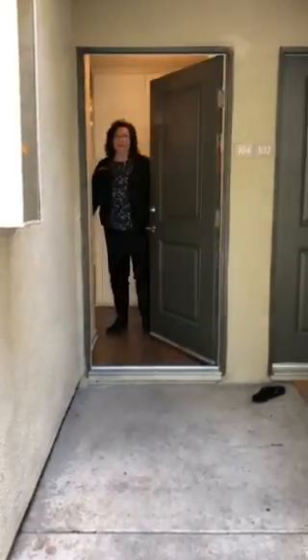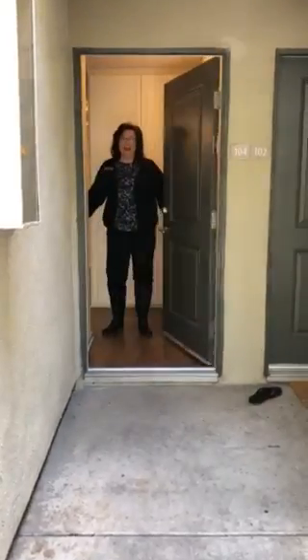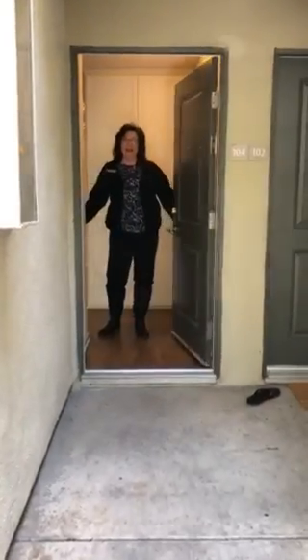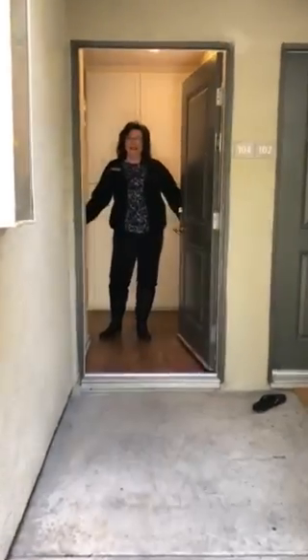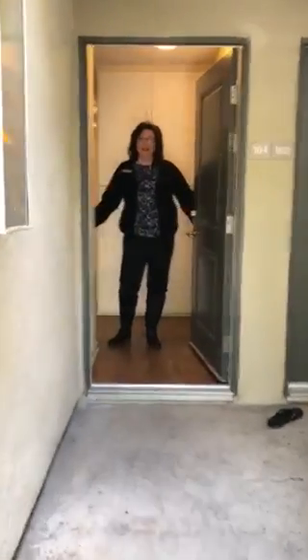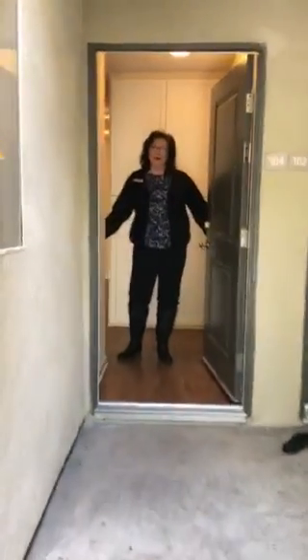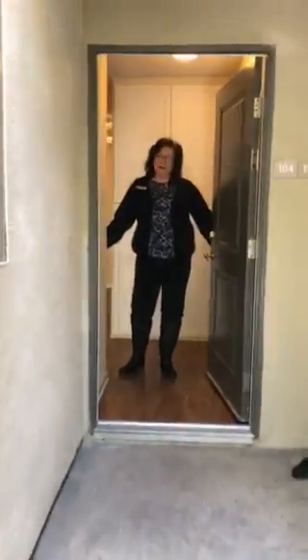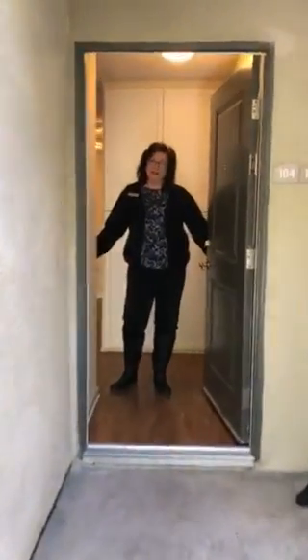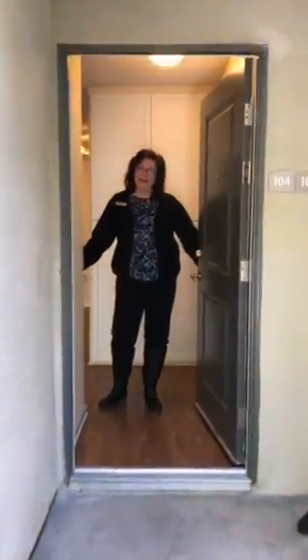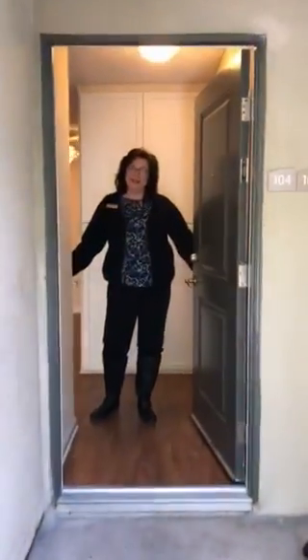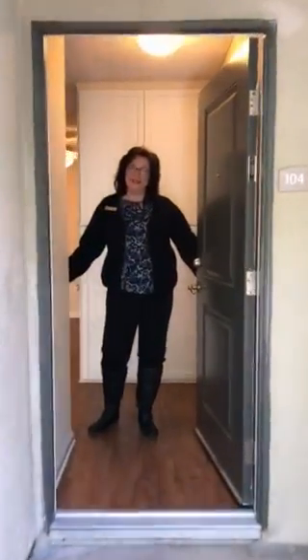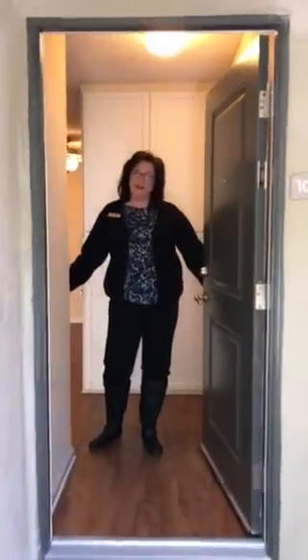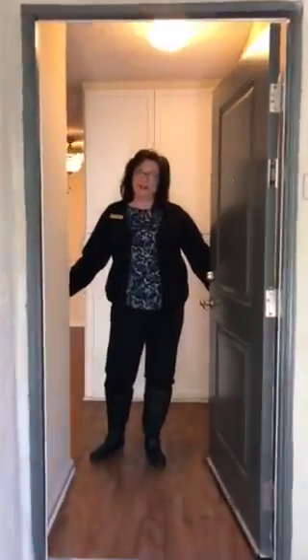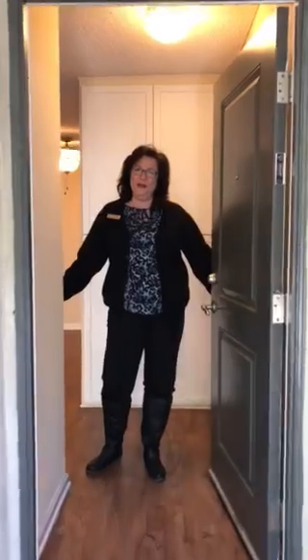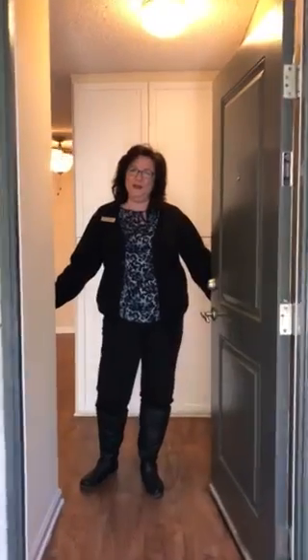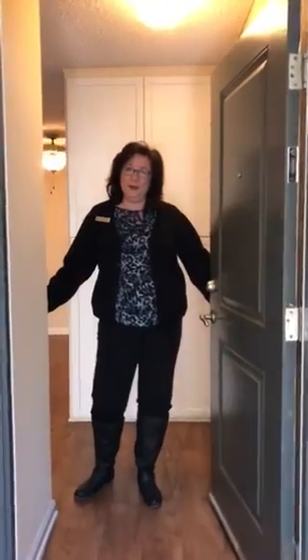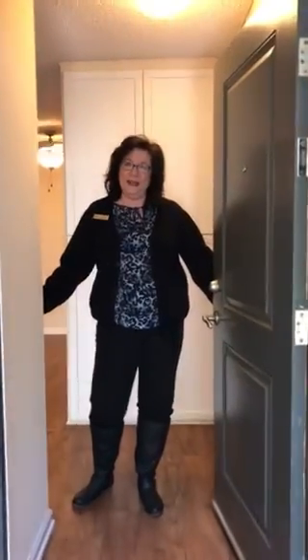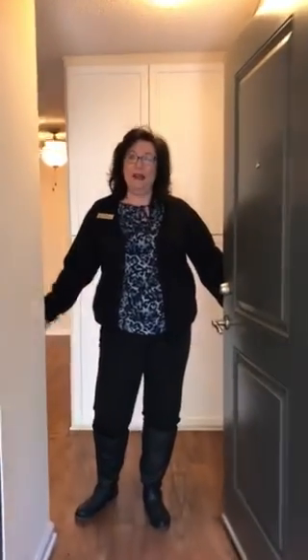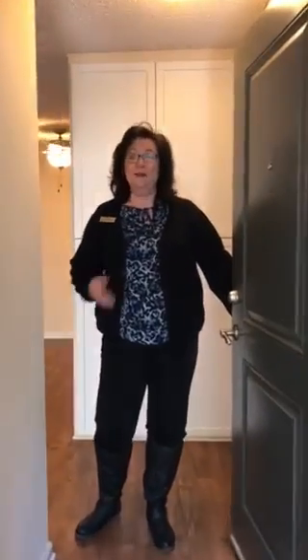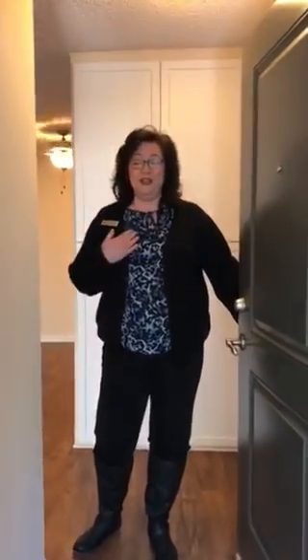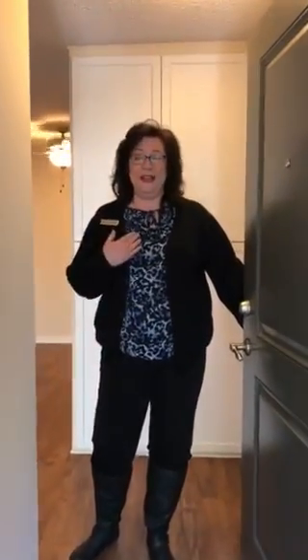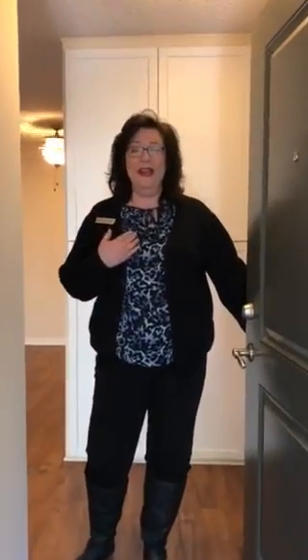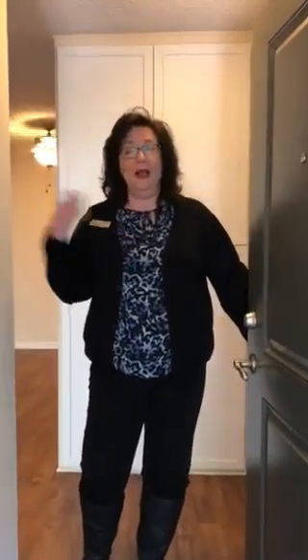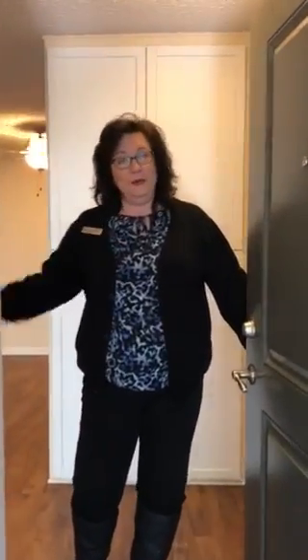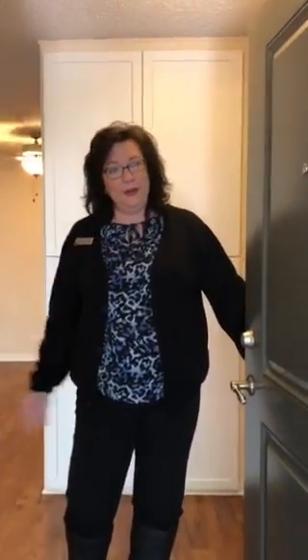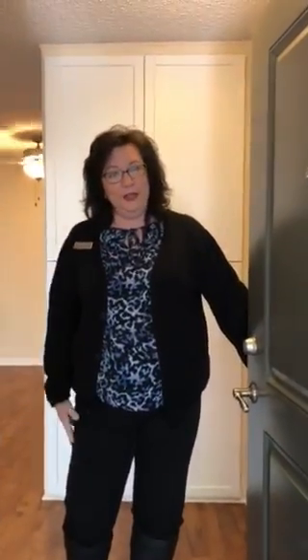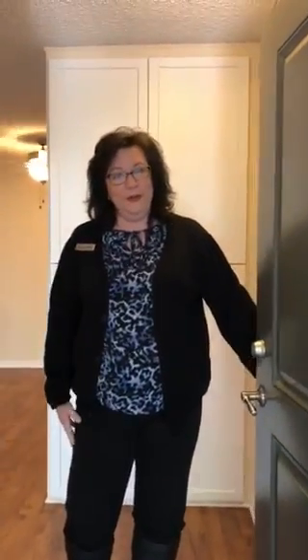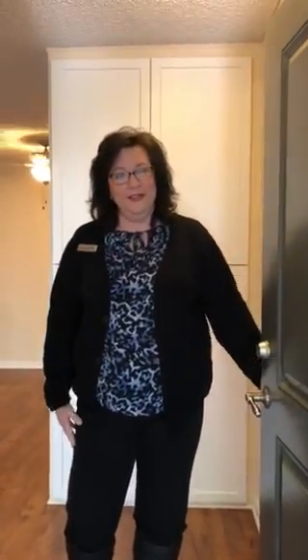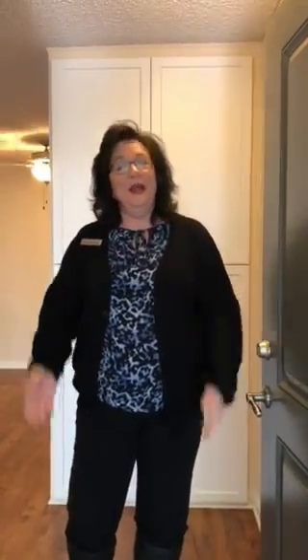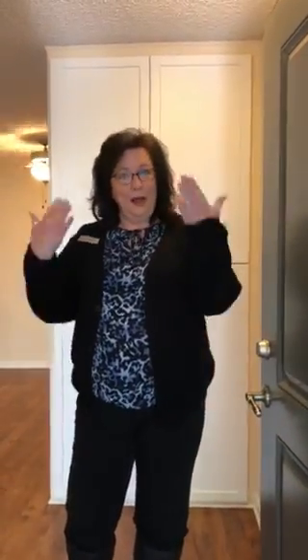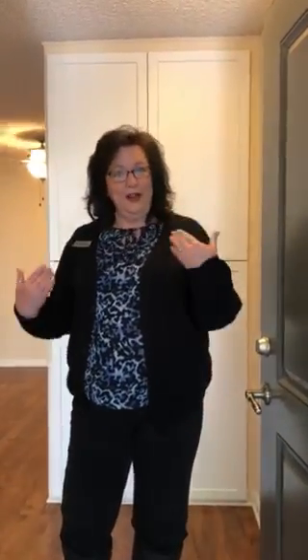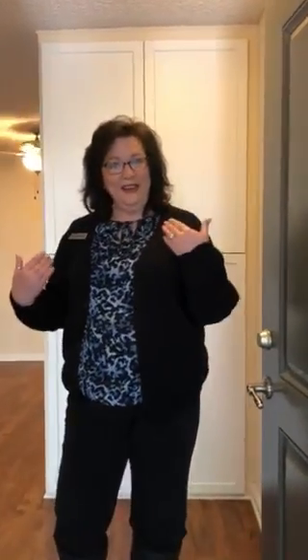Greetings! Welcome to the 767 square foot floor plan. My name is Jan. I will be showing you around. Come on in.